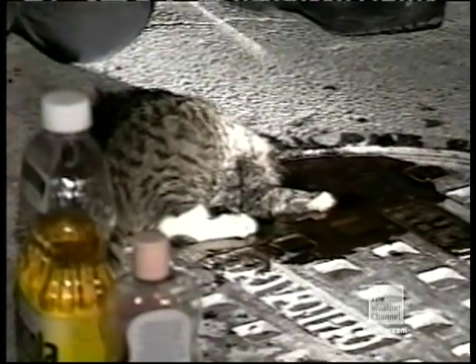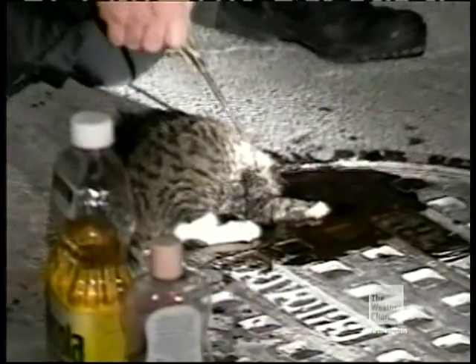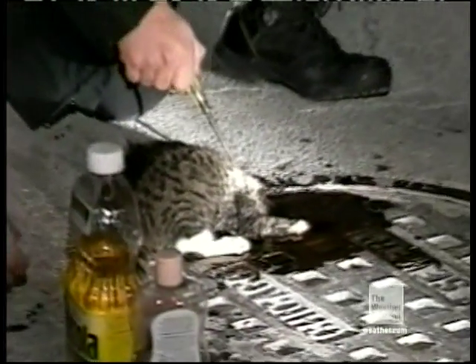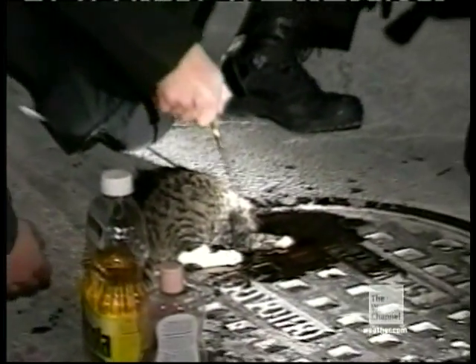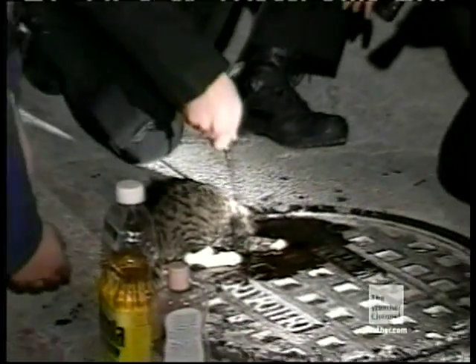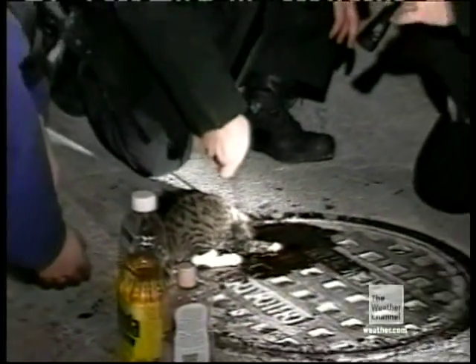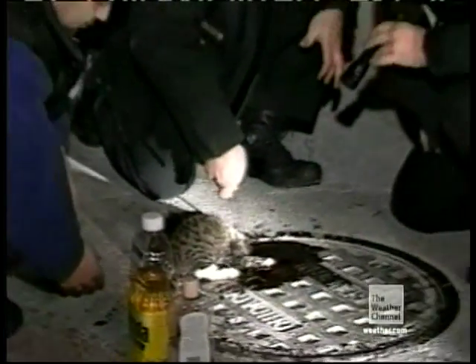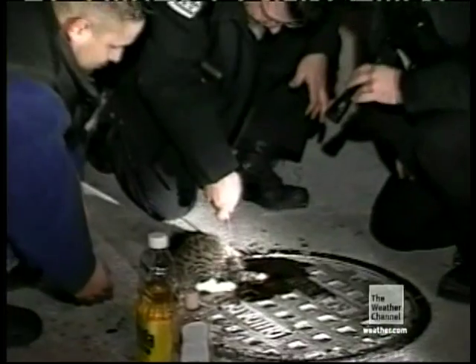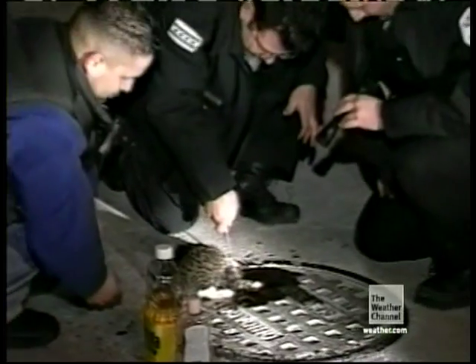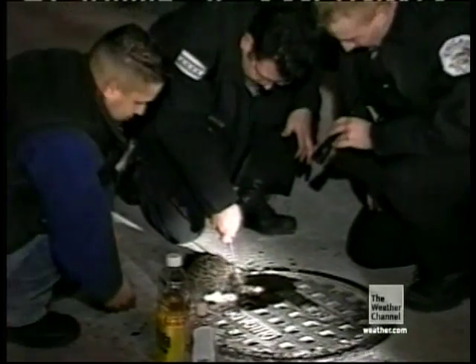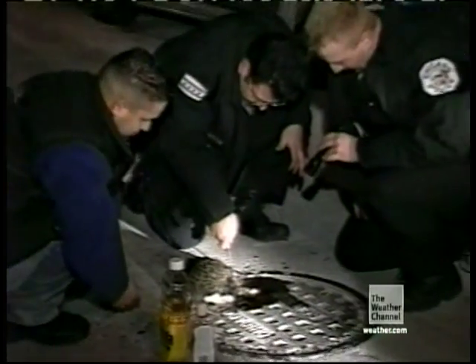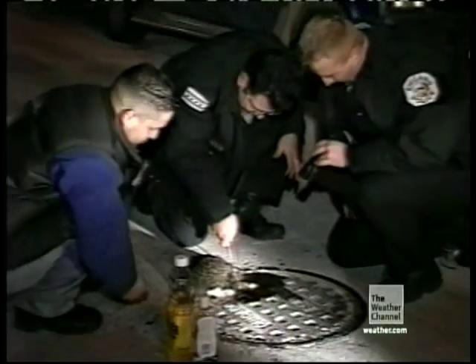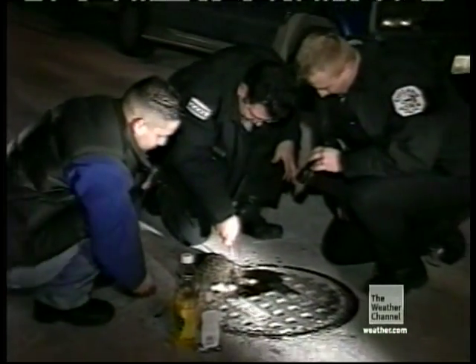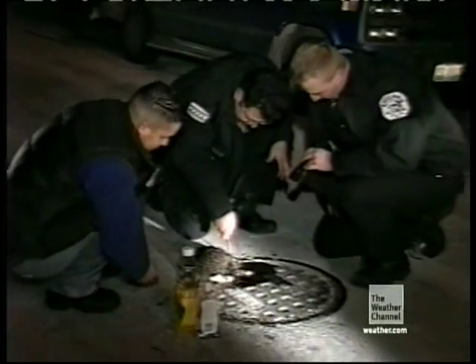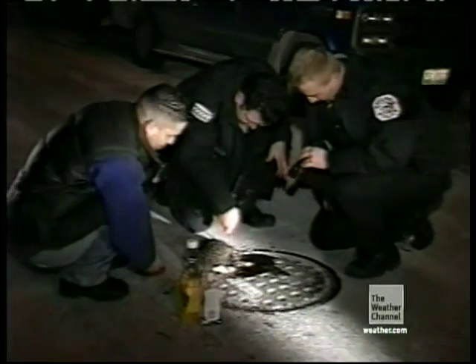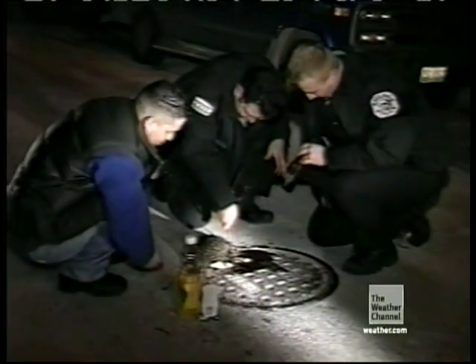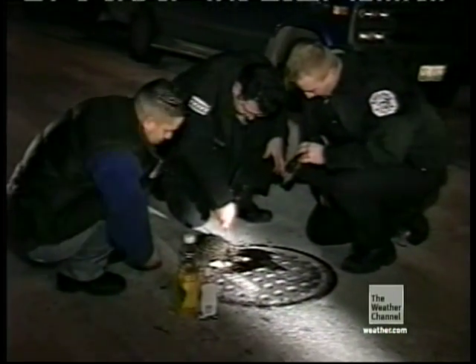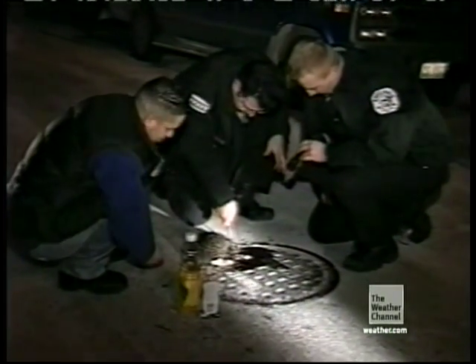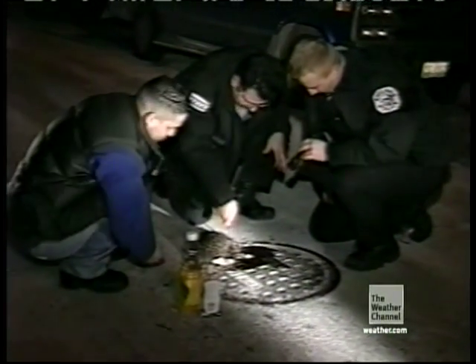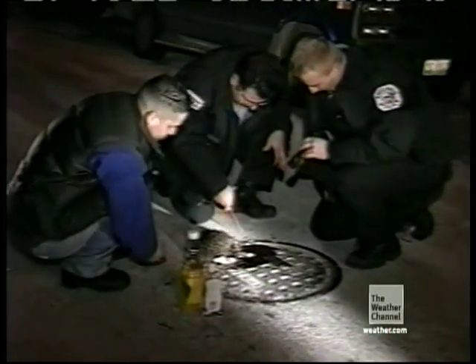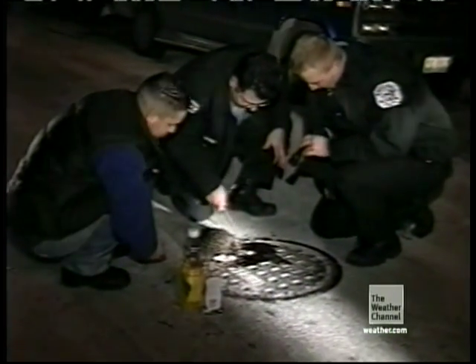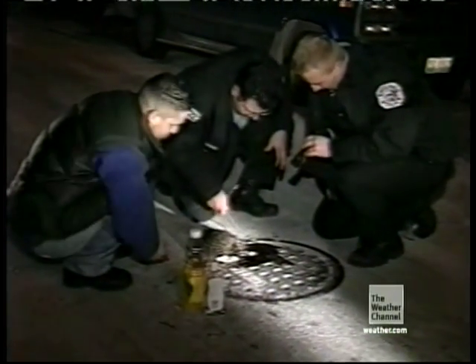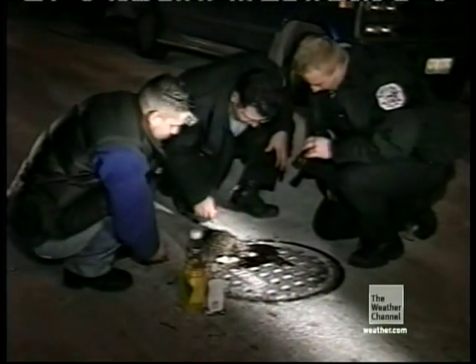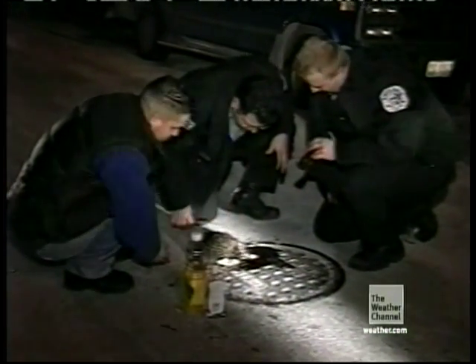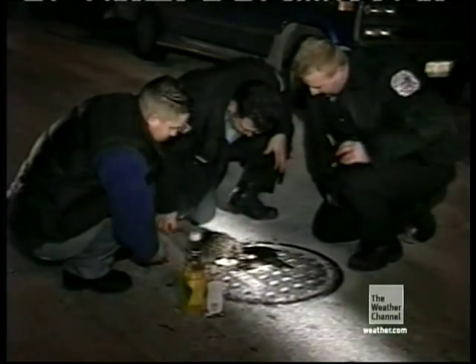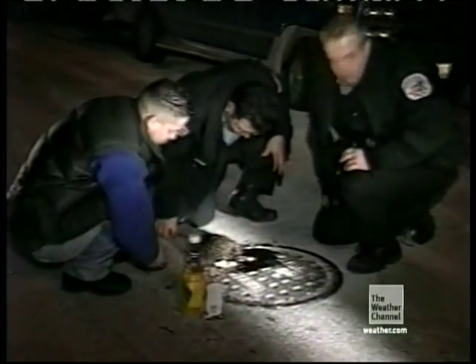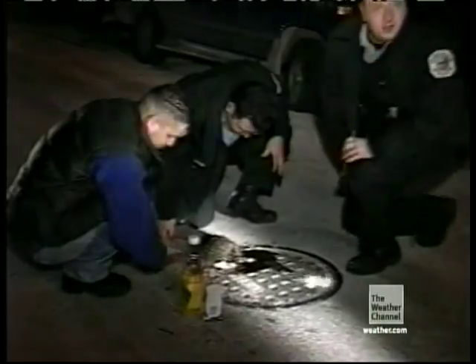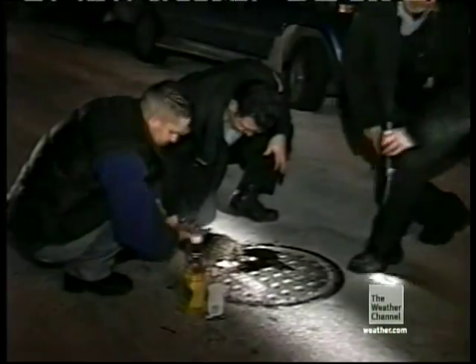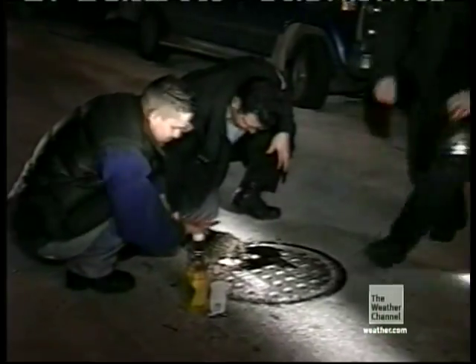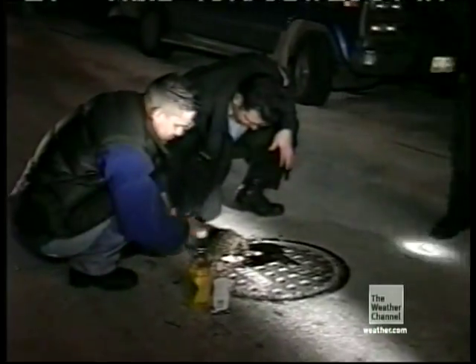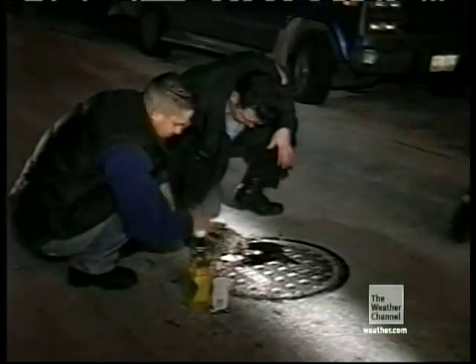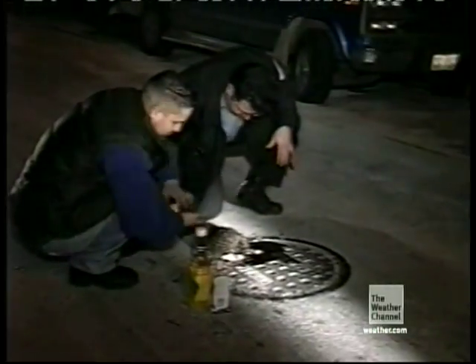To rescue this victim, the men will have to wrench loose the manhole cover. But the kitten's only hope may also mean its demise.